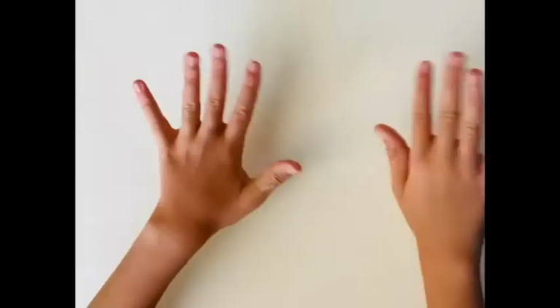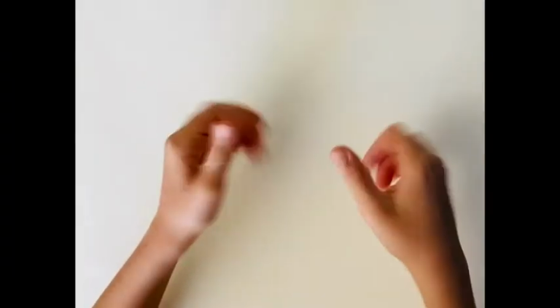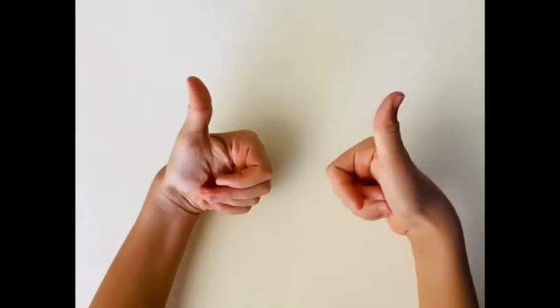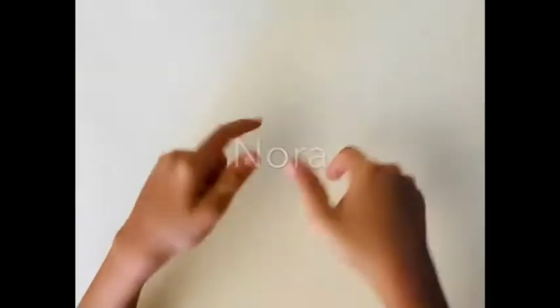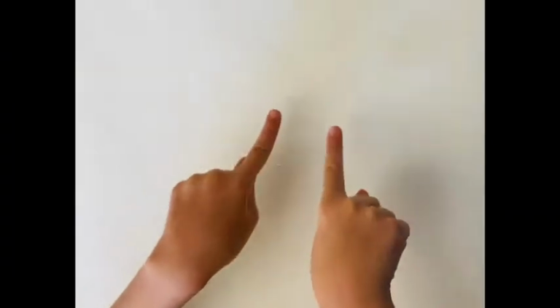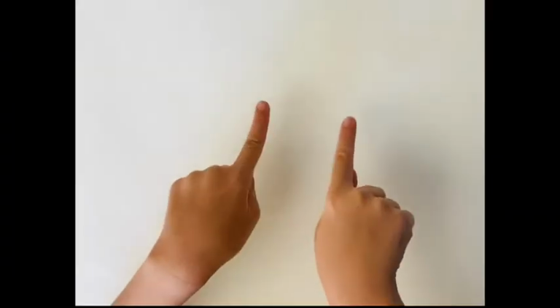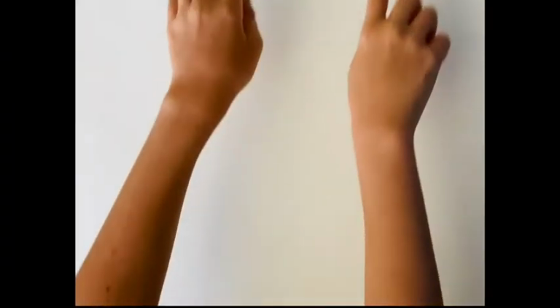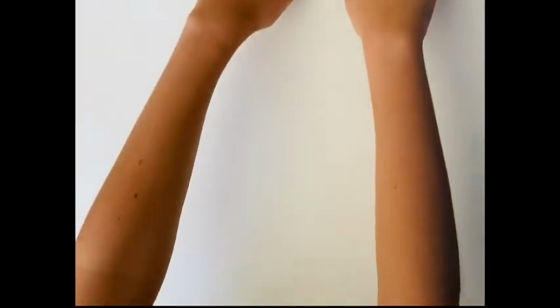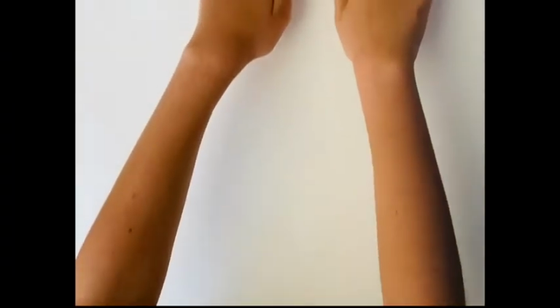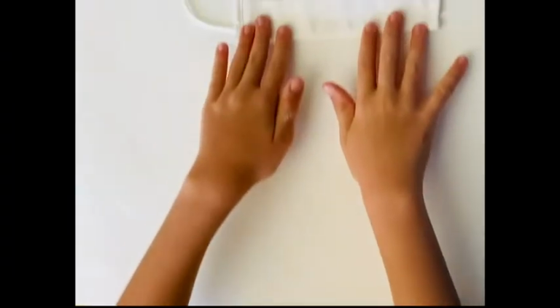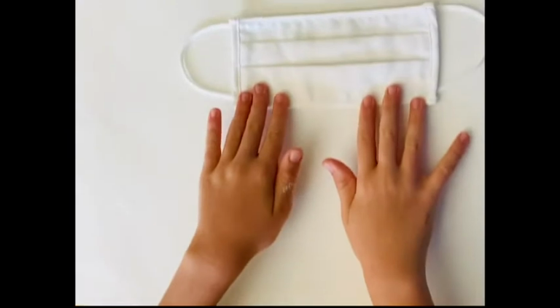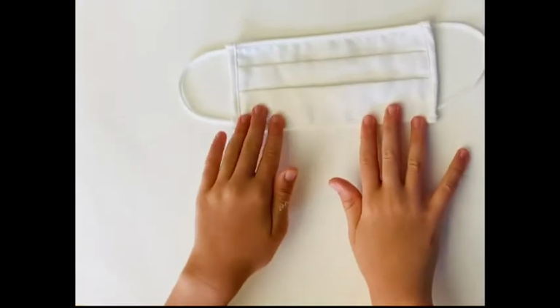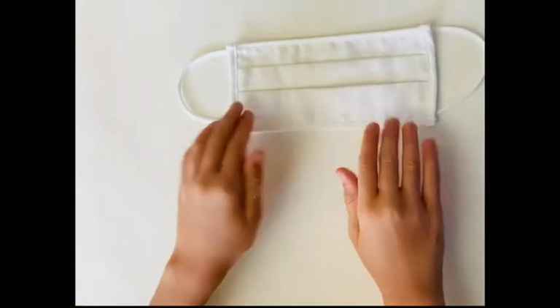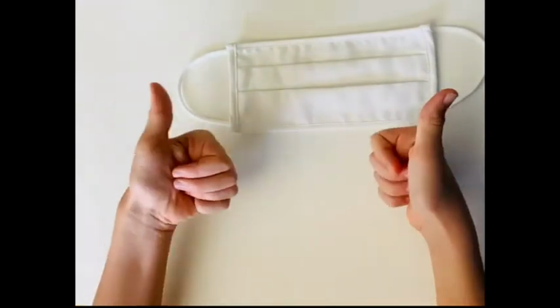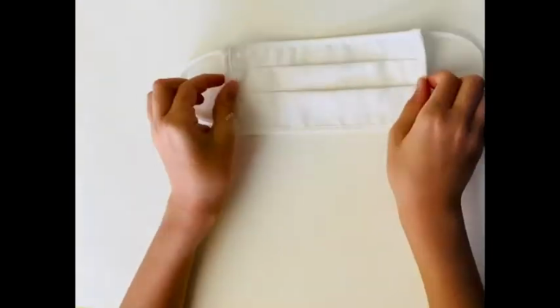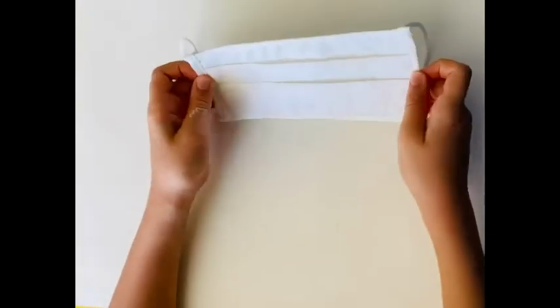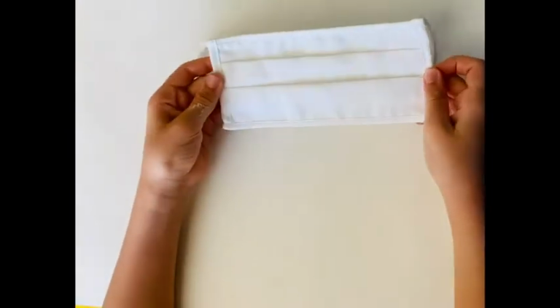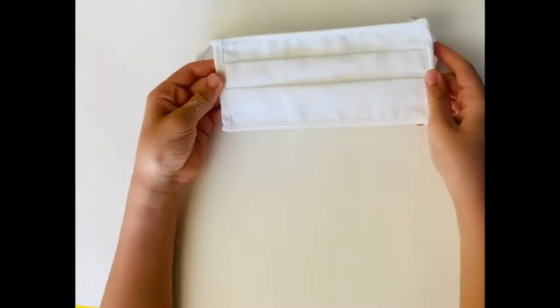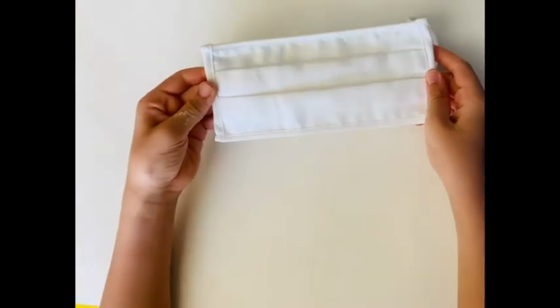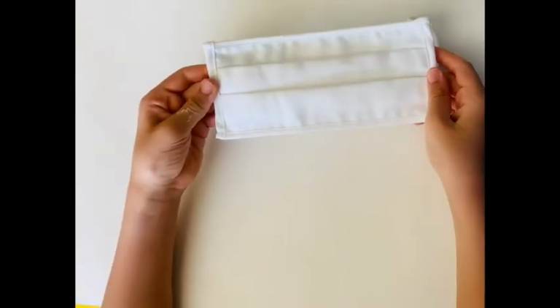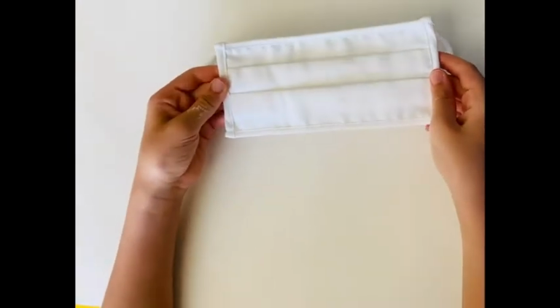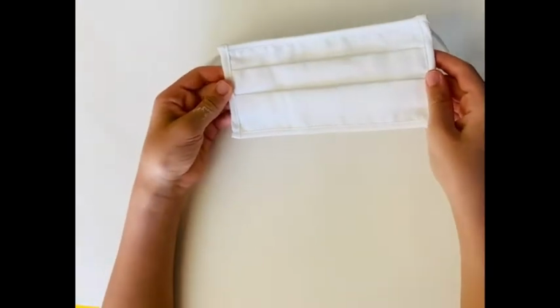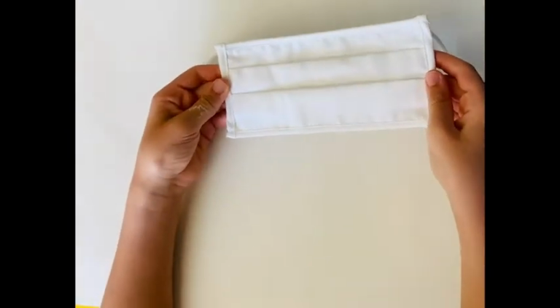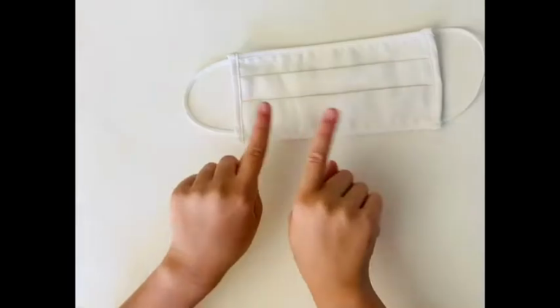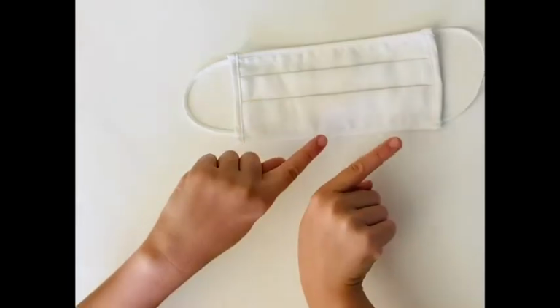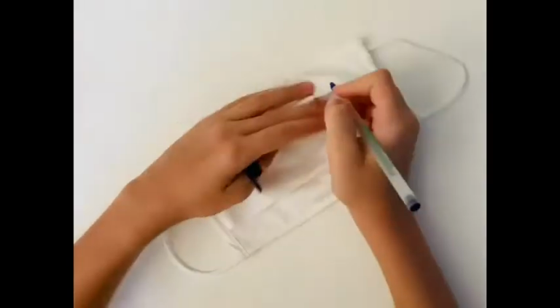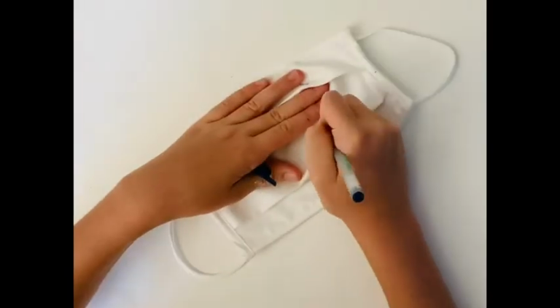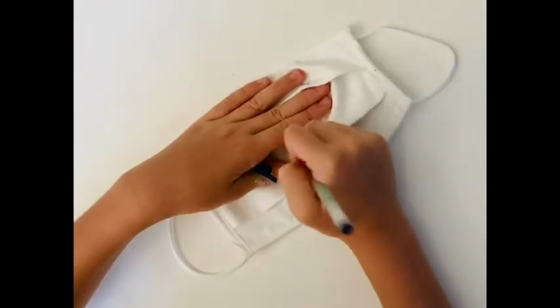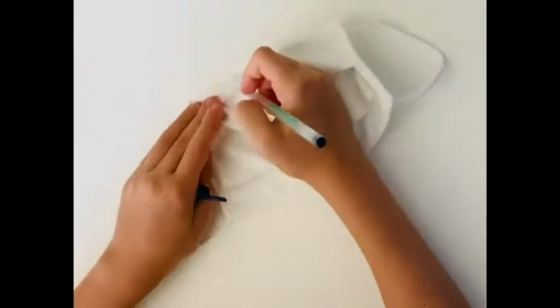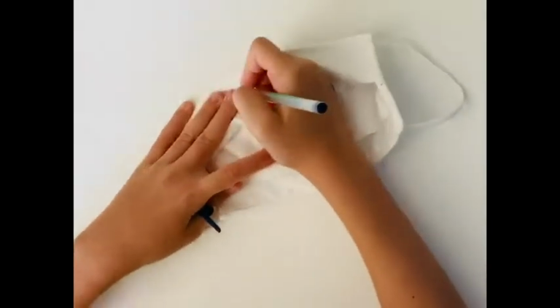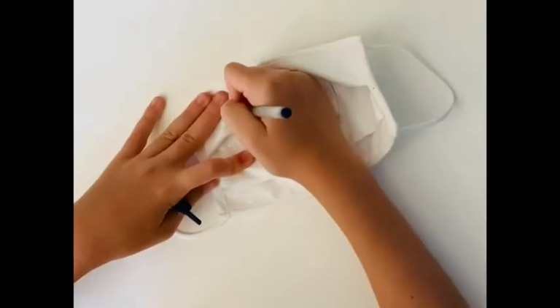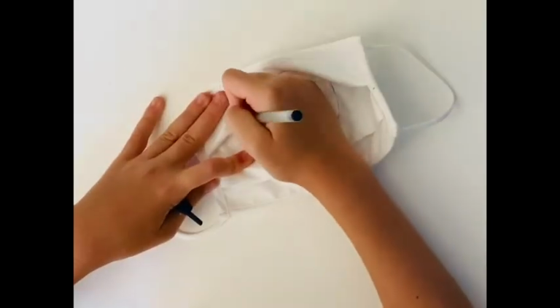Hi, my name is Nora and in this video I'm going to be painting this mask. I got this at Old Navy and it's a cloth mask. Okay, let's get on to it — first I'm sketching out my design with a pen.